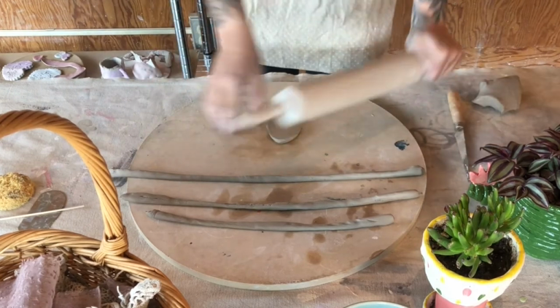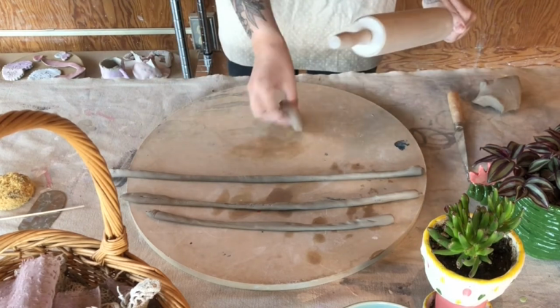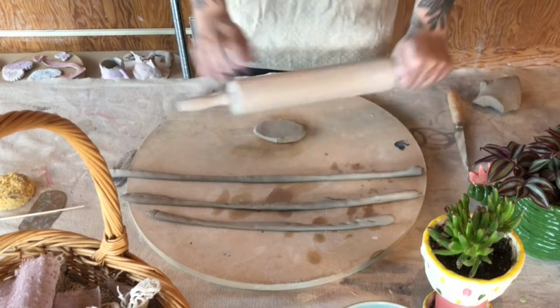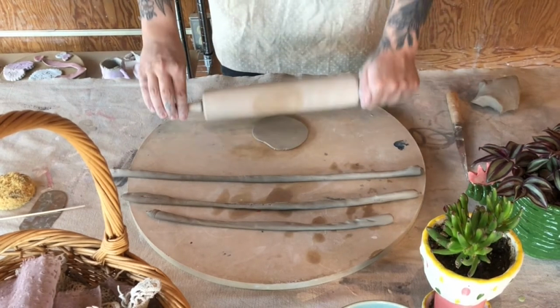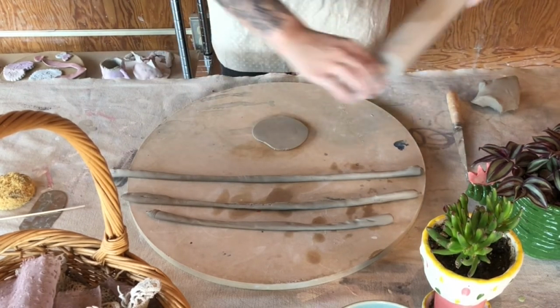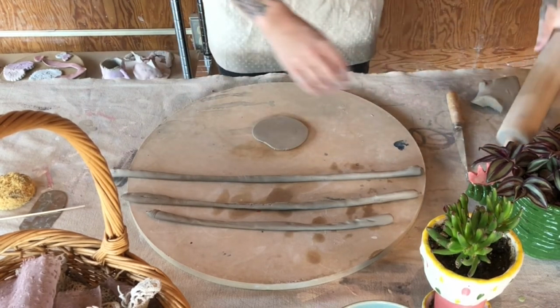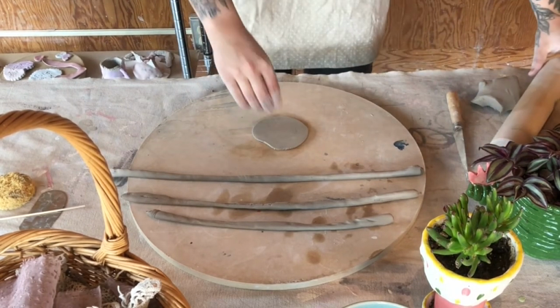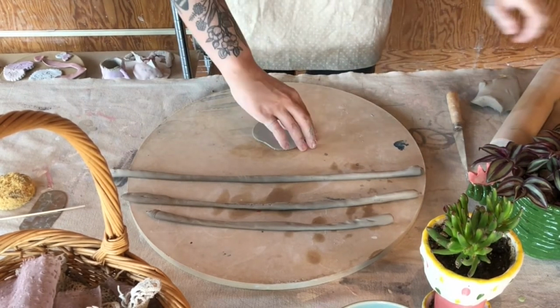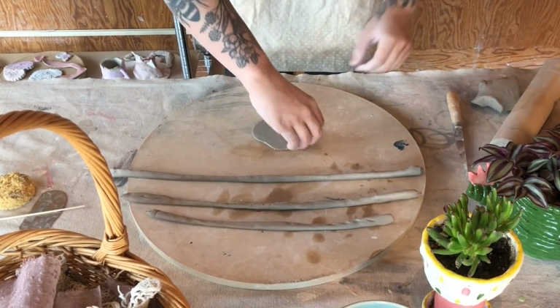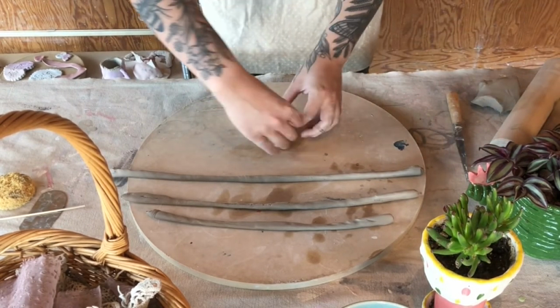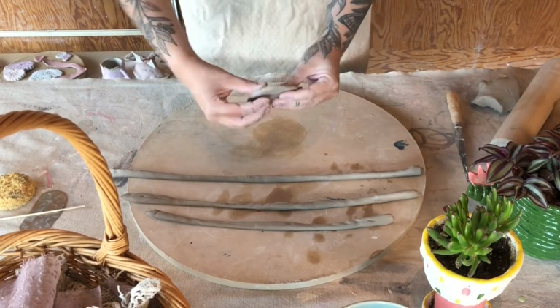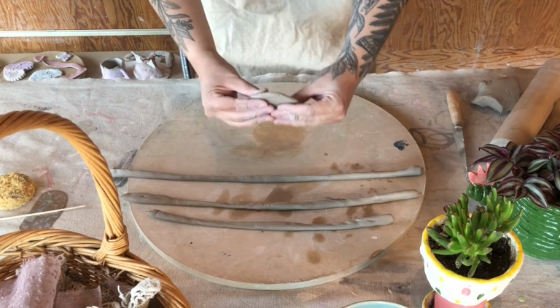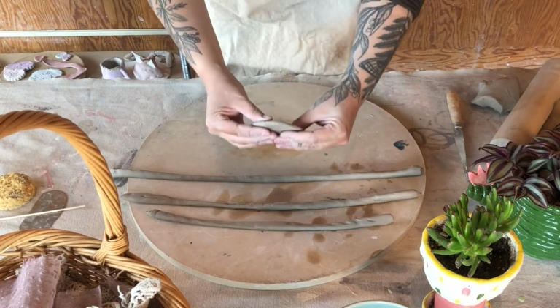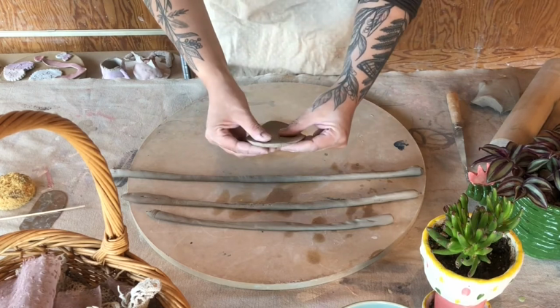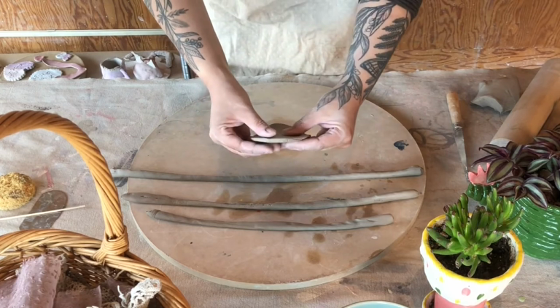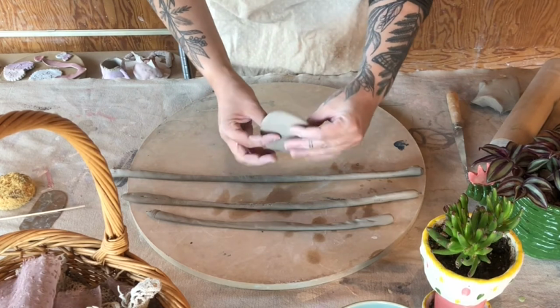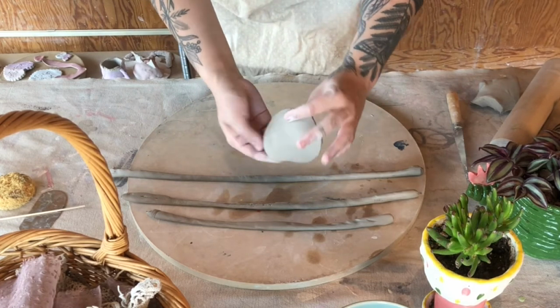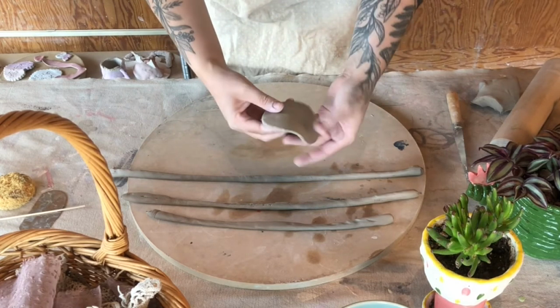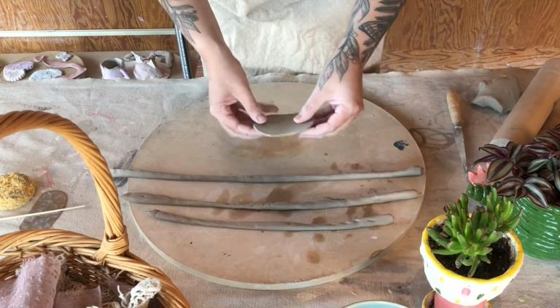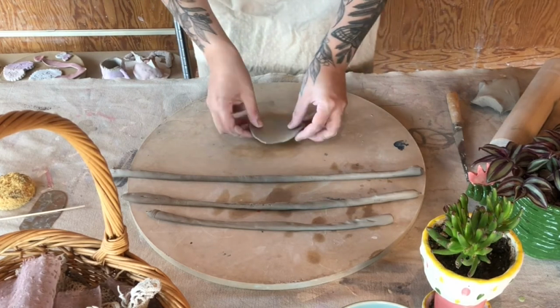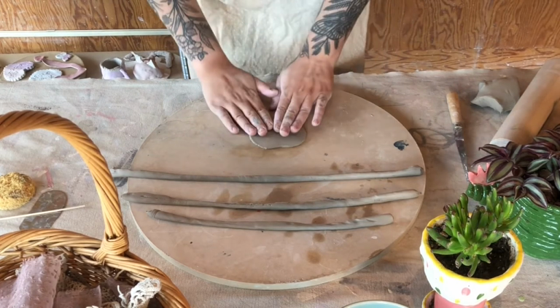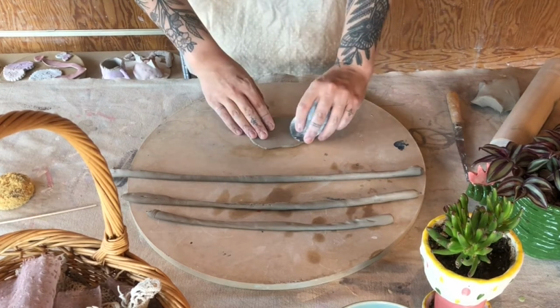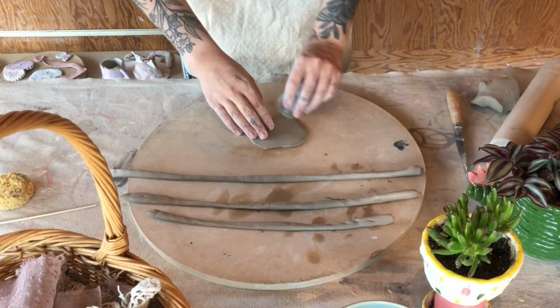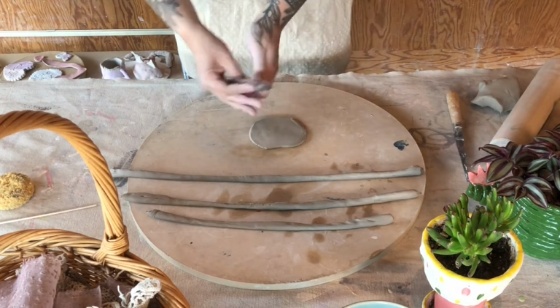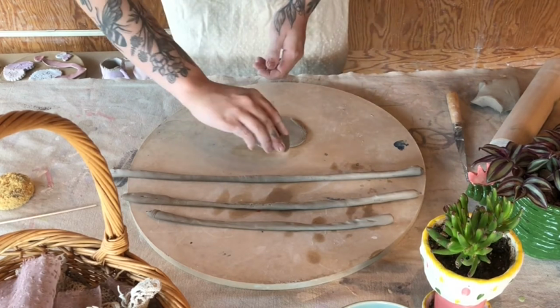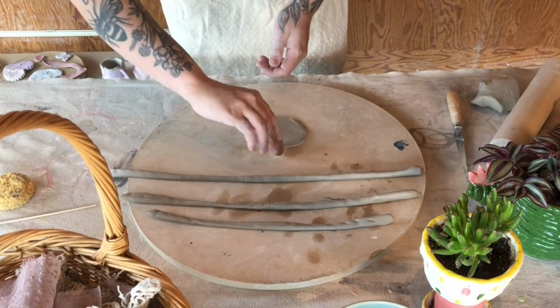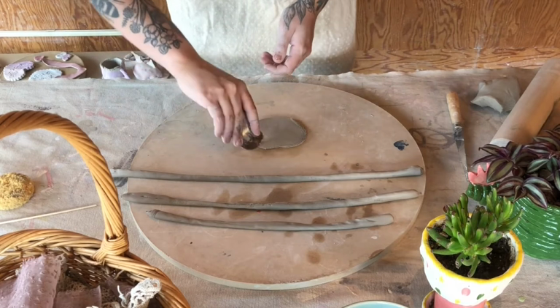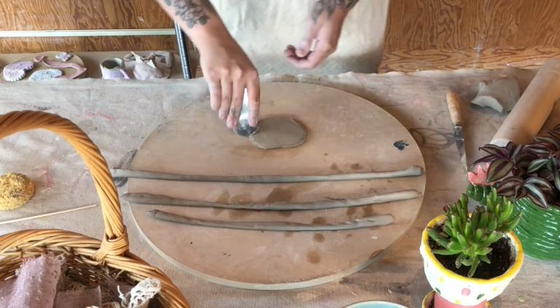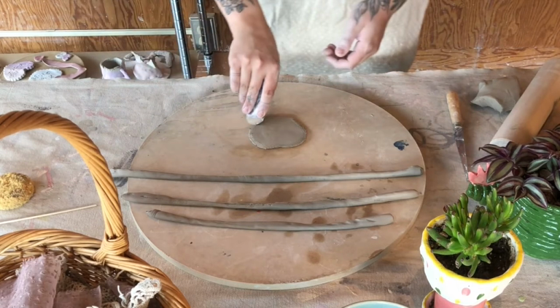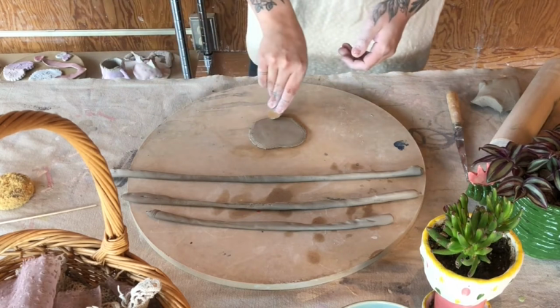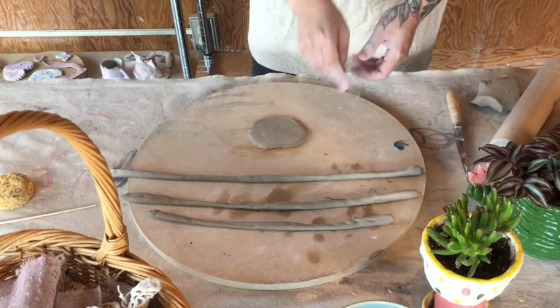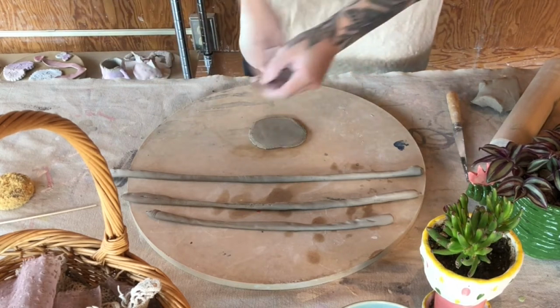I'm now rolling out a flat piece of clay to create the base of my piece. I wouldn't worry too much about how thick it is, but the thinner you get the more fragile the piece will be at the end. I've just shown a nice thickness.